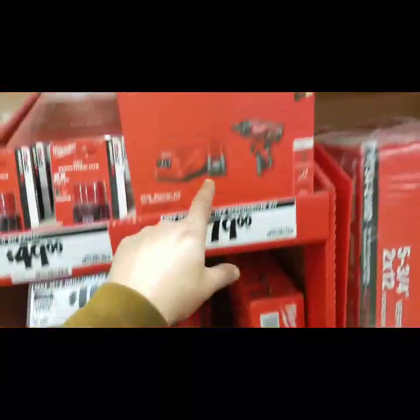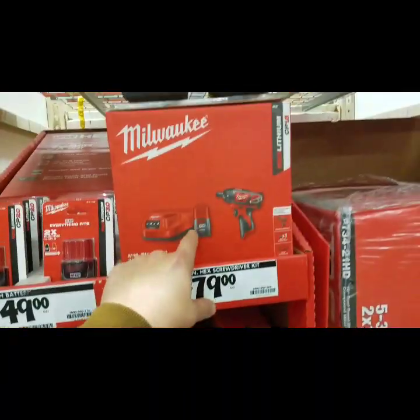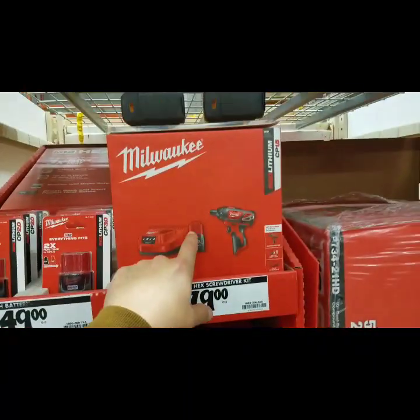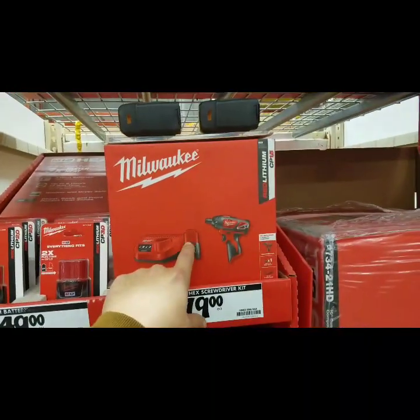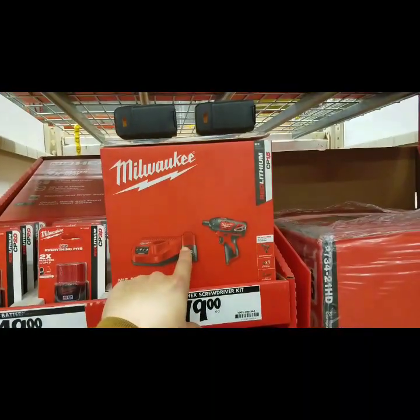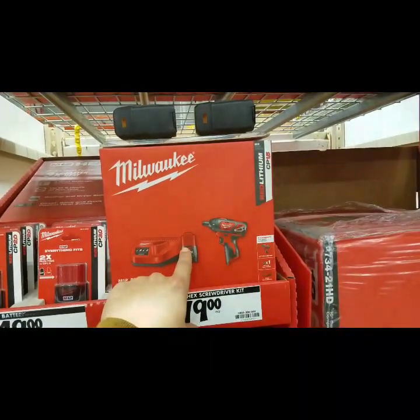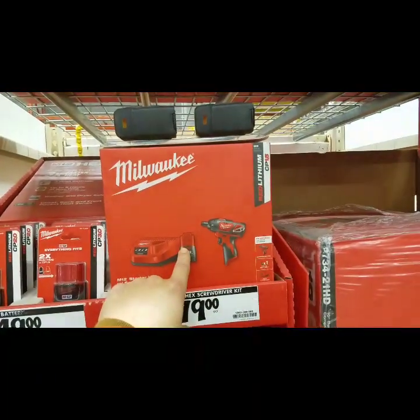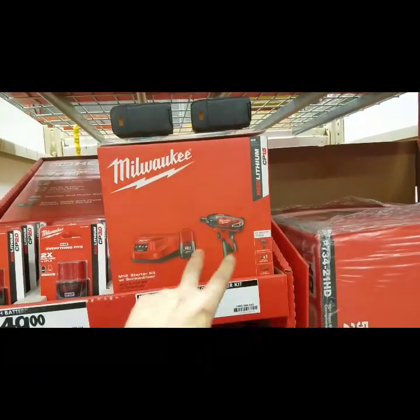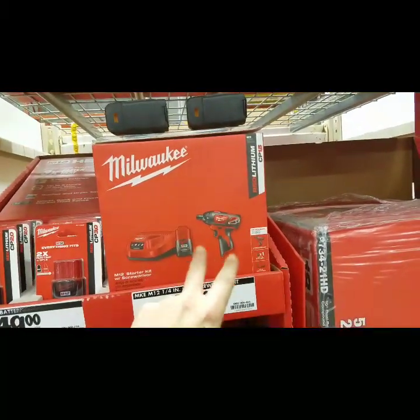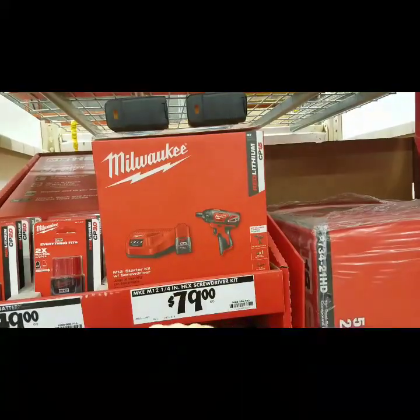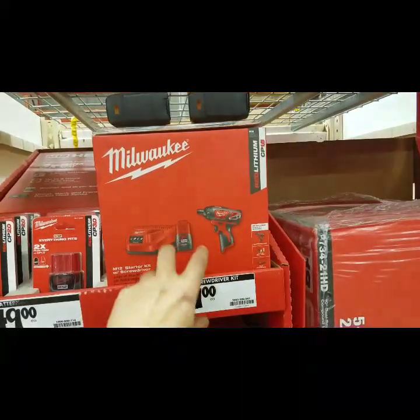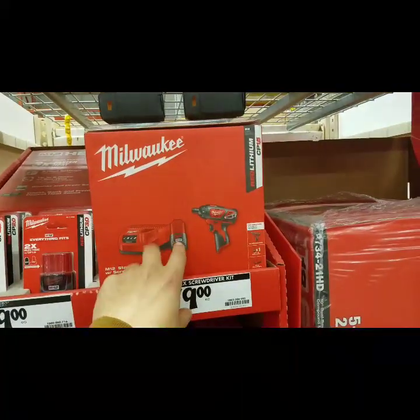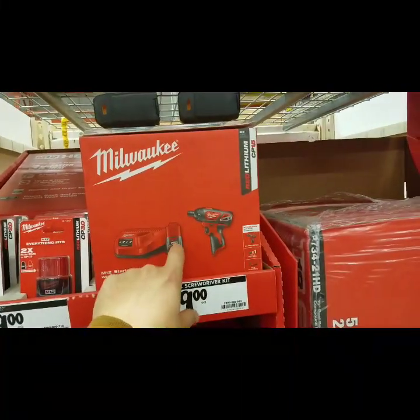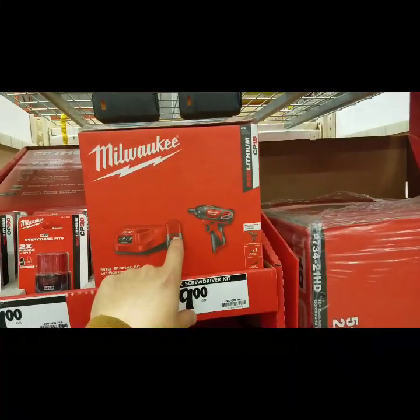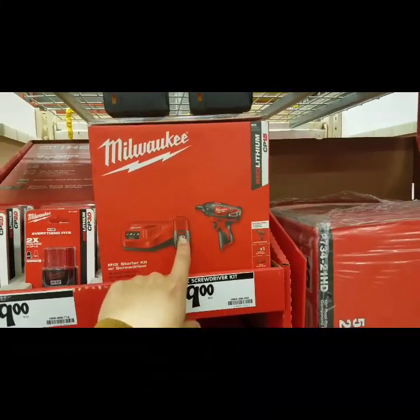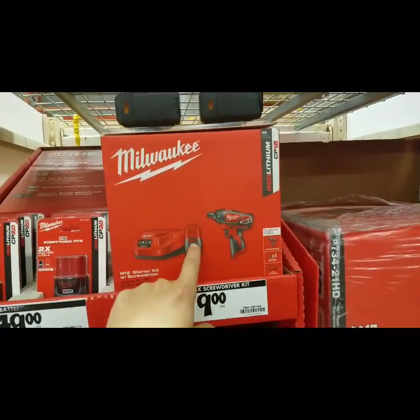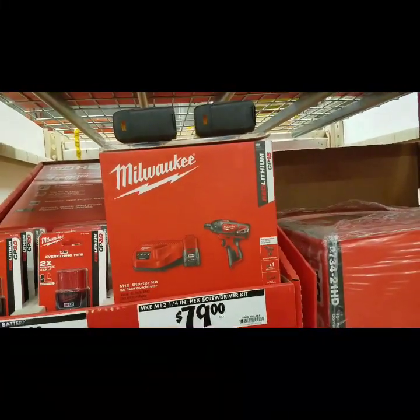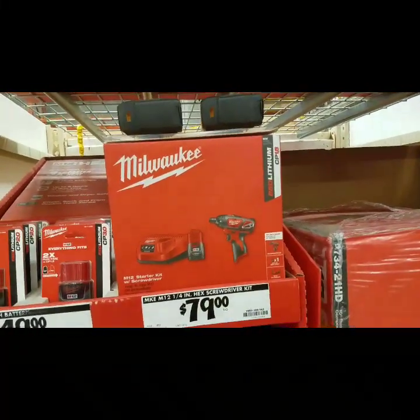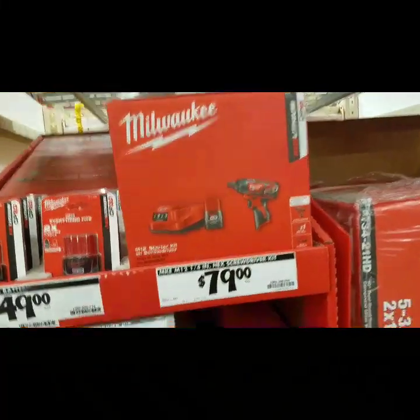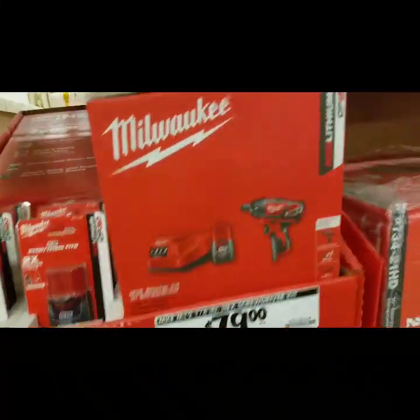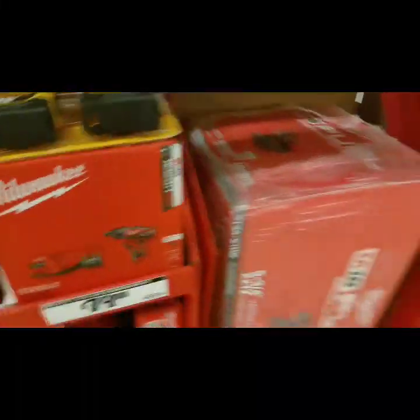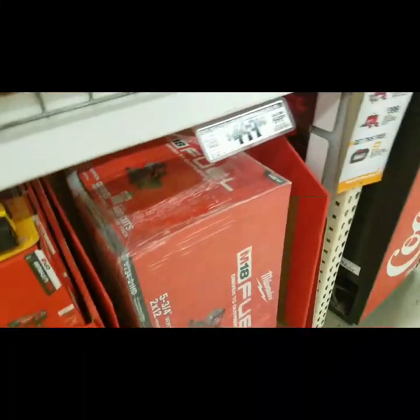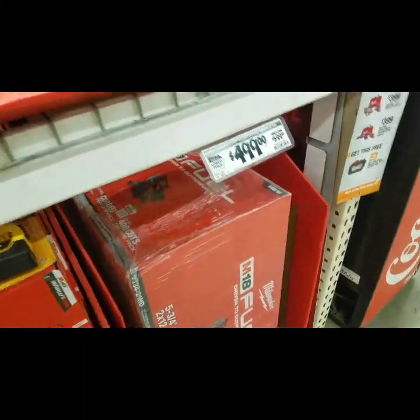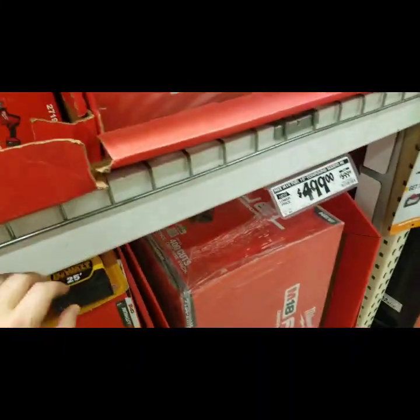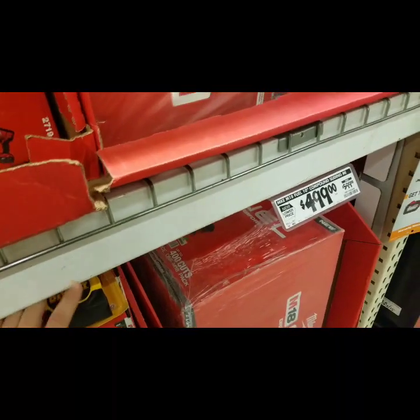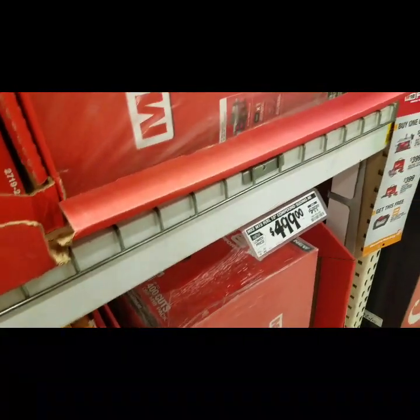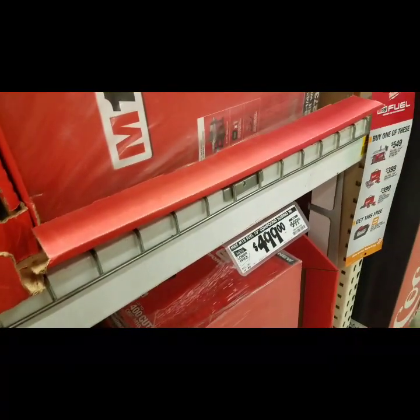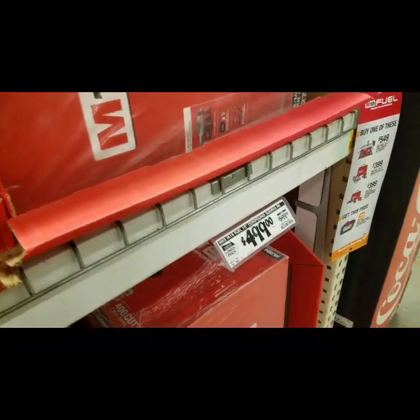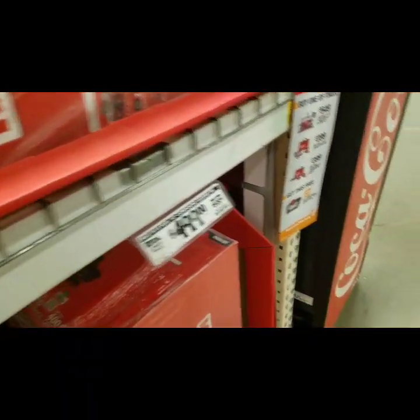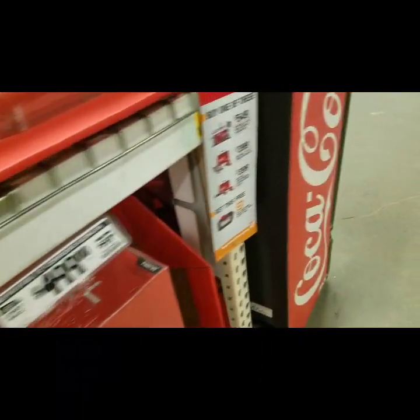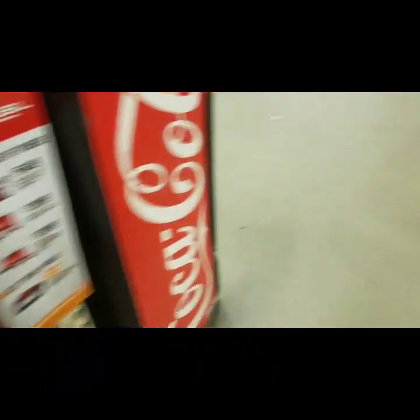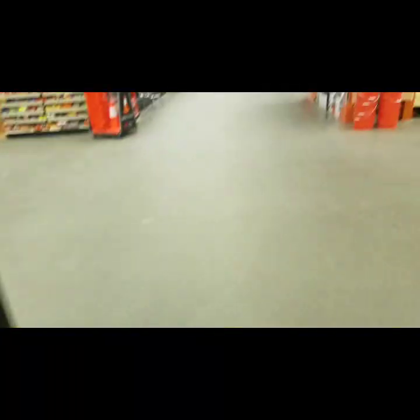This was 59, if you guys remember, and you got two batteries. This was a killer deal — I didn't know it came with two batteries.